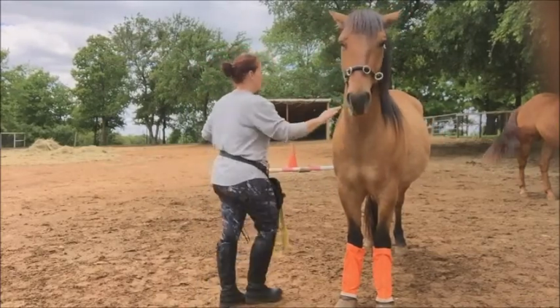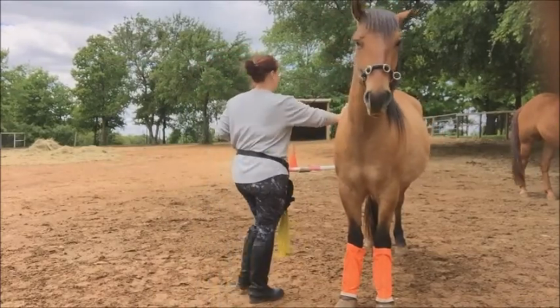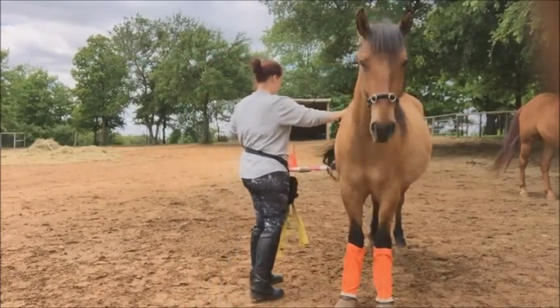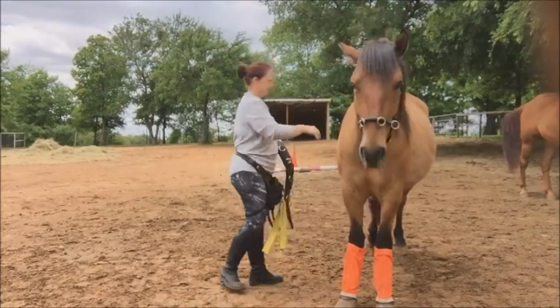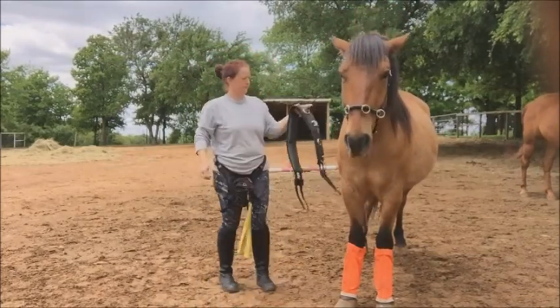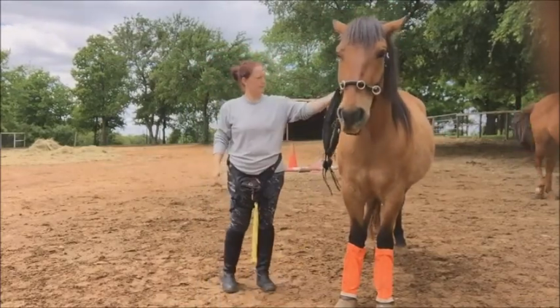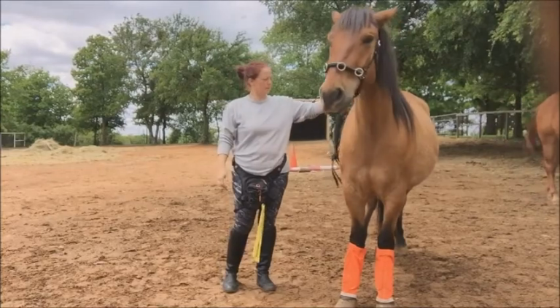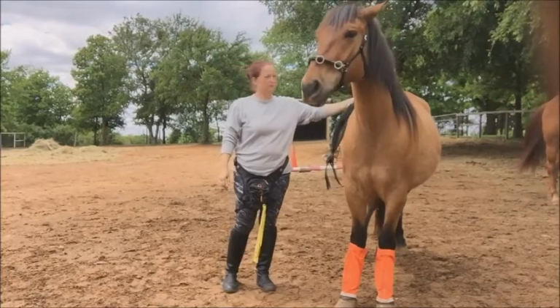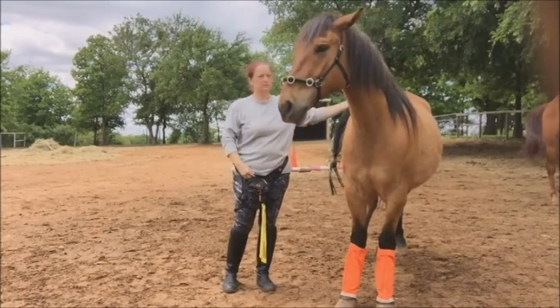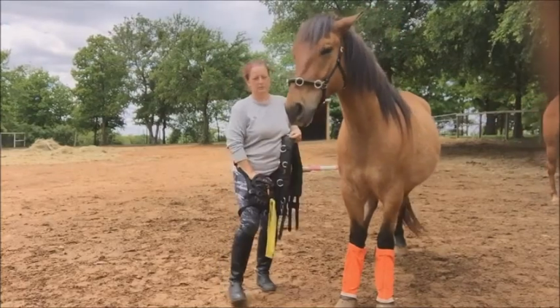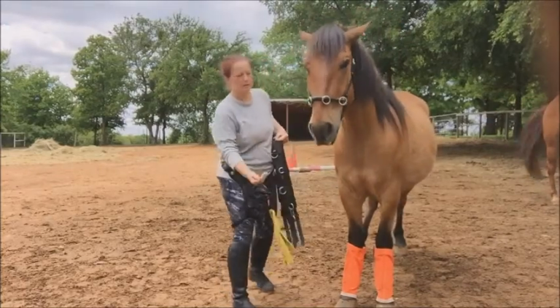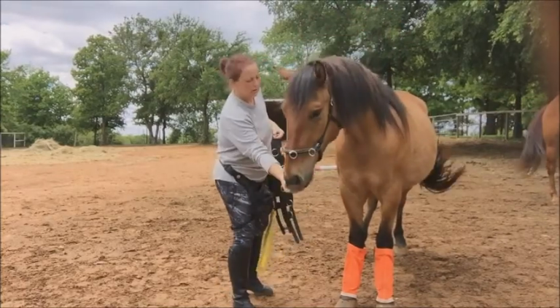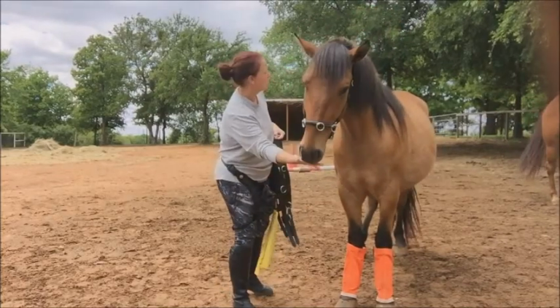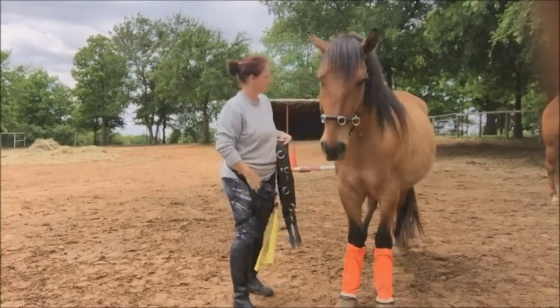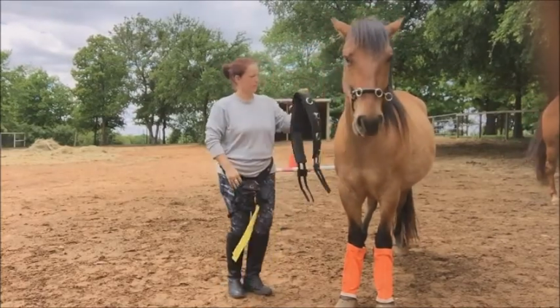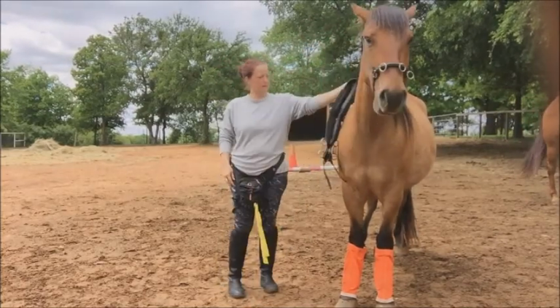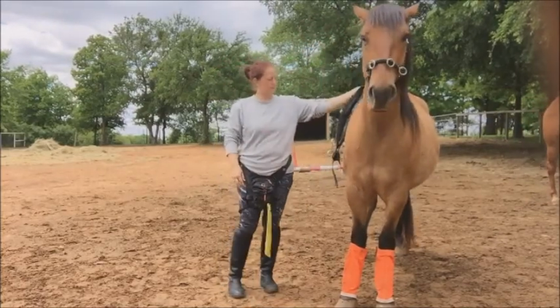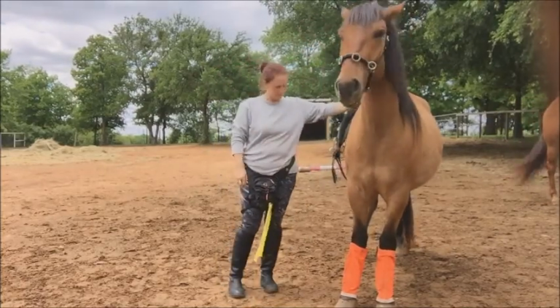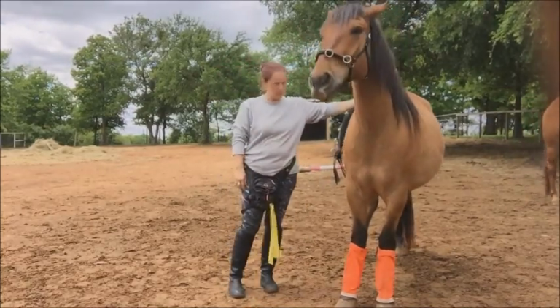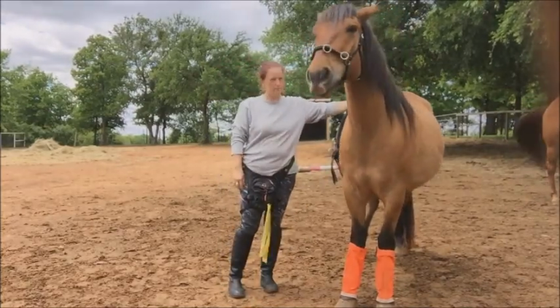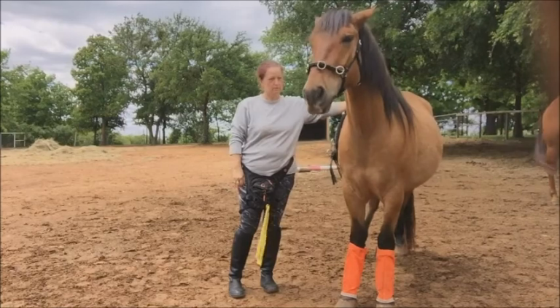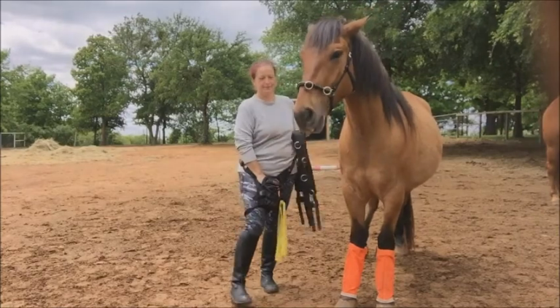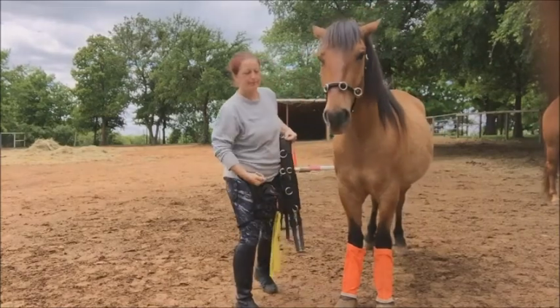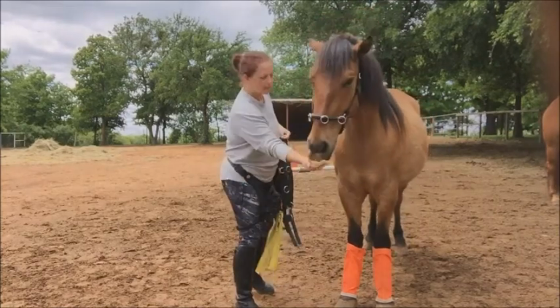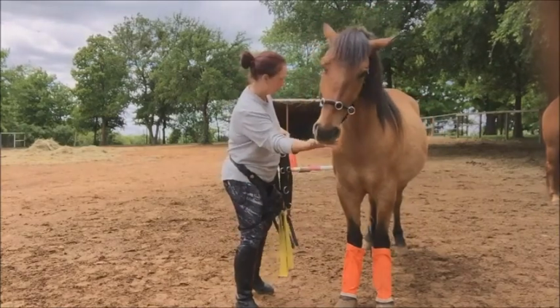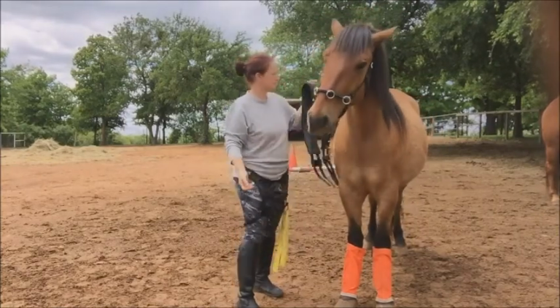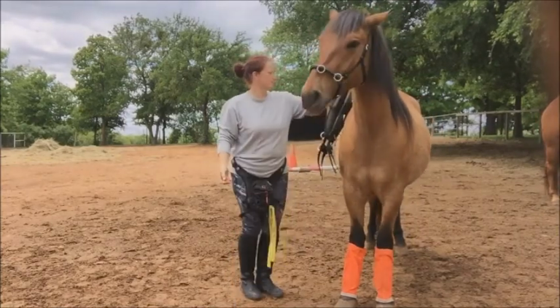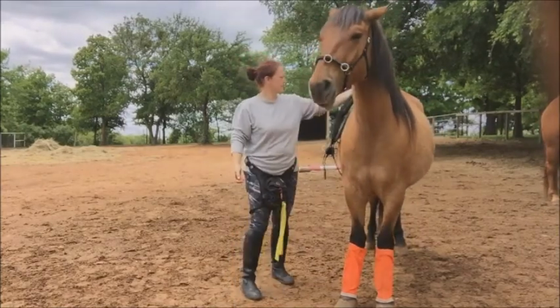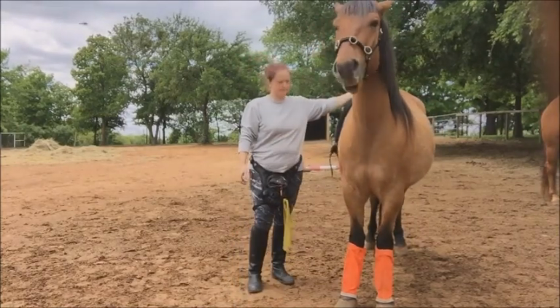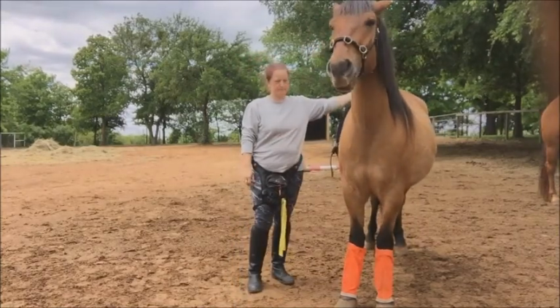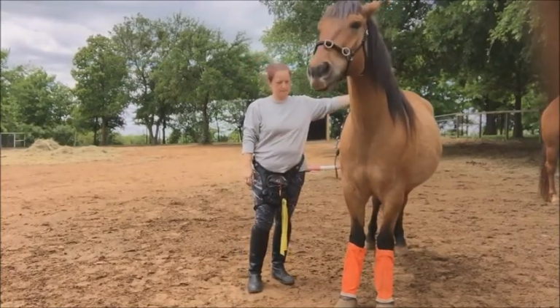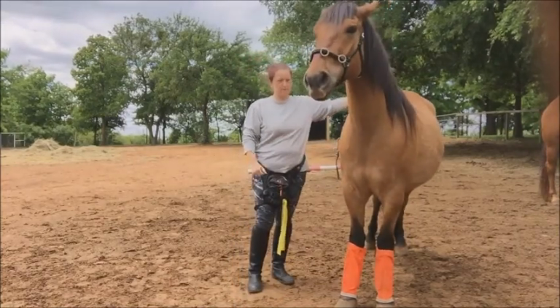Next, I'm going to rub it all over his body from front to back so he can feel the weight of it. Never be scared, boy.